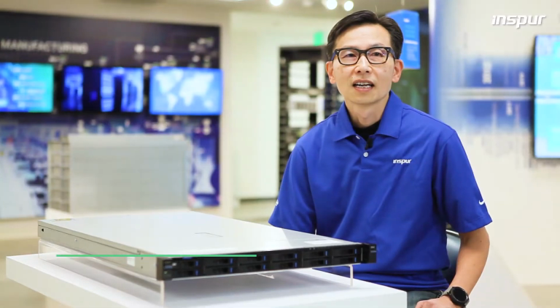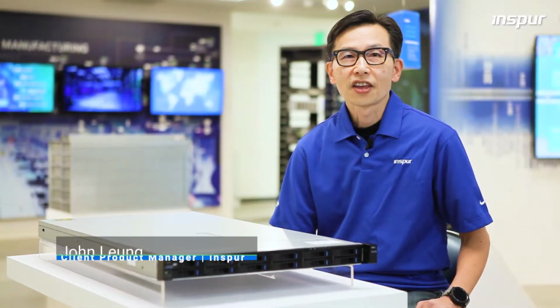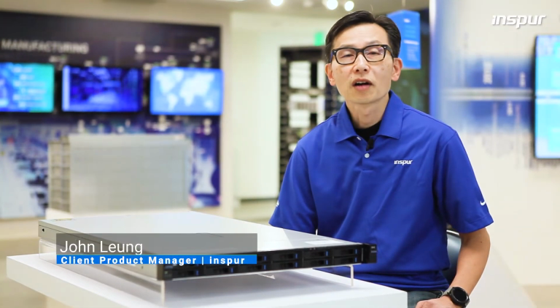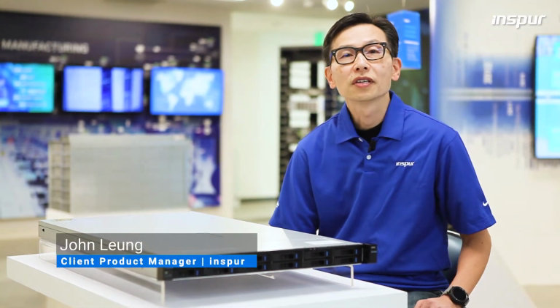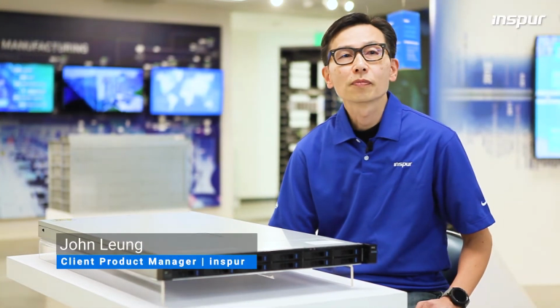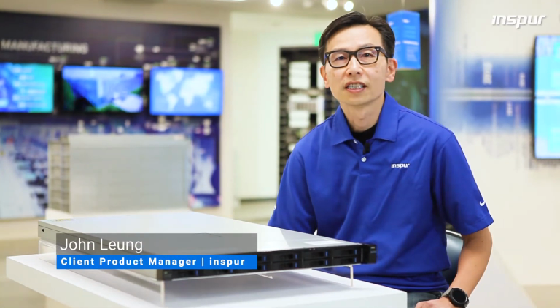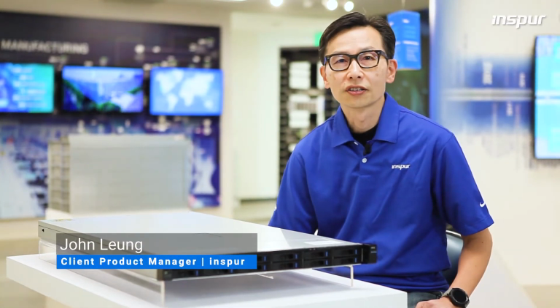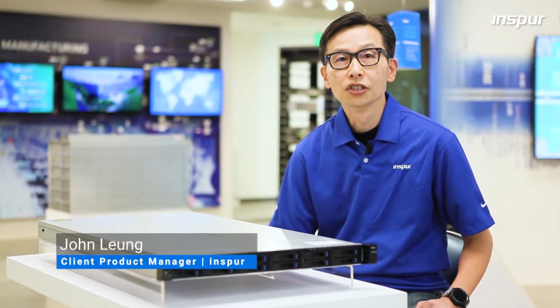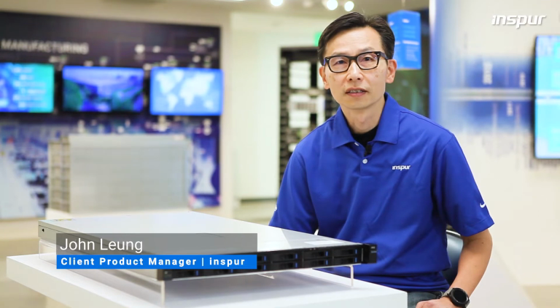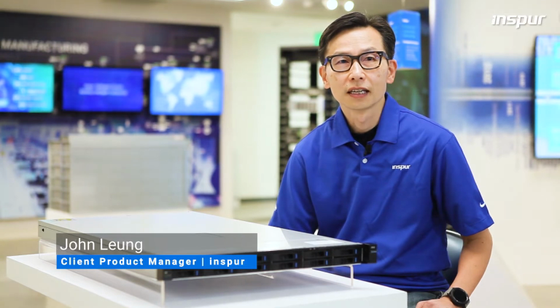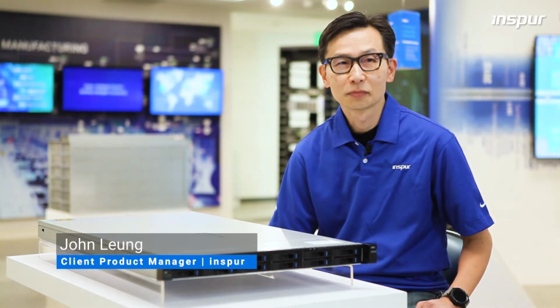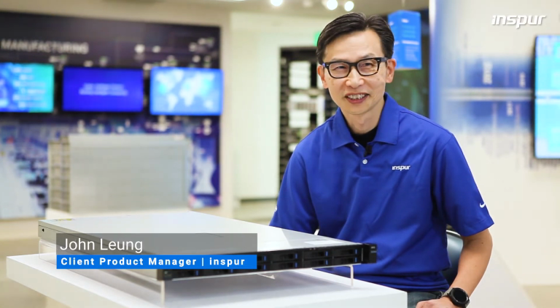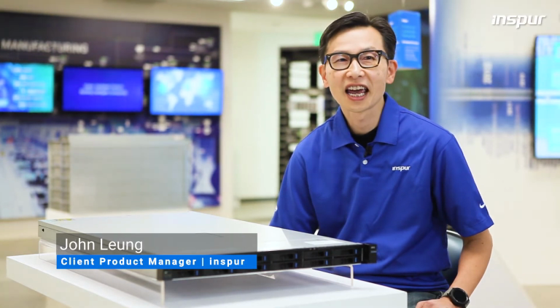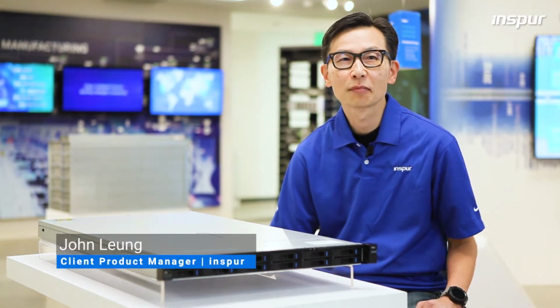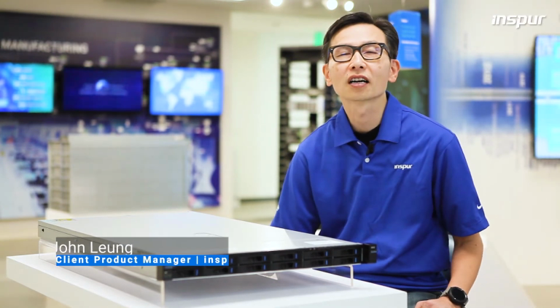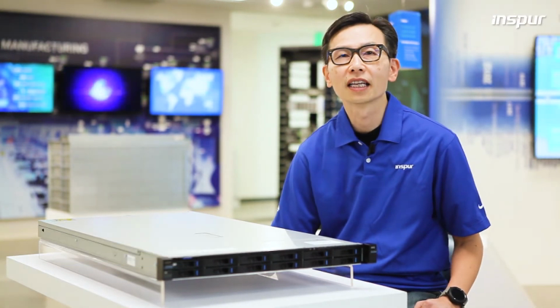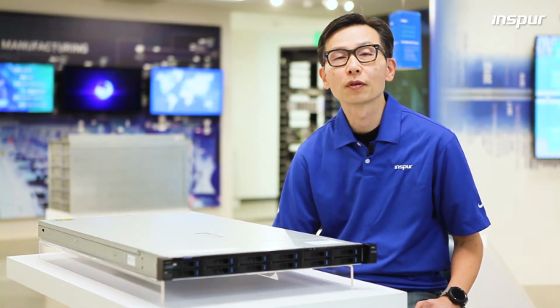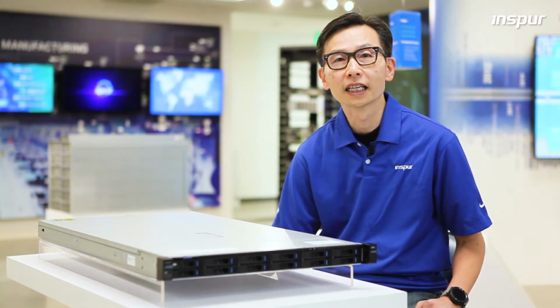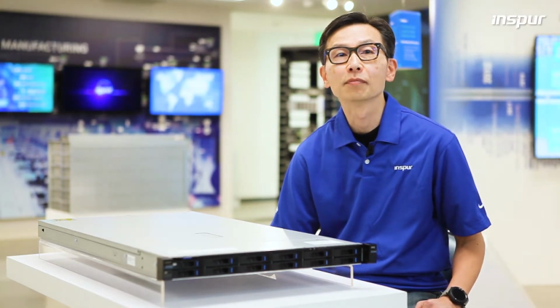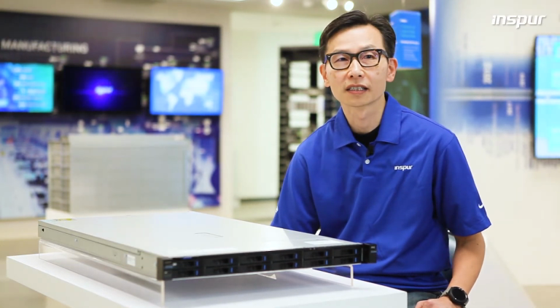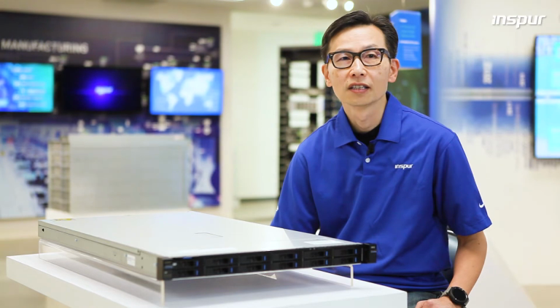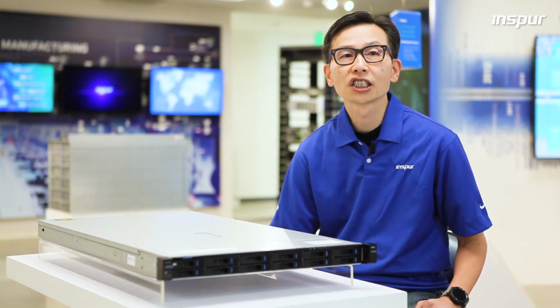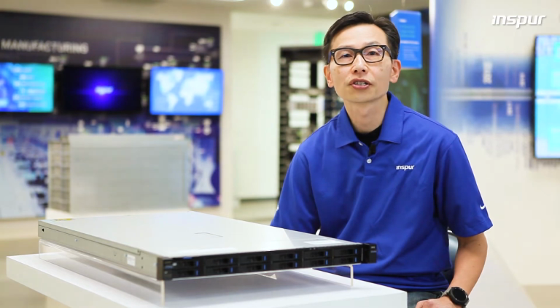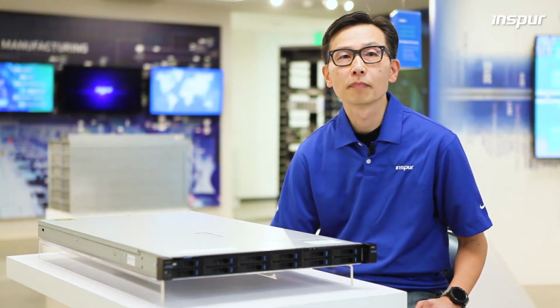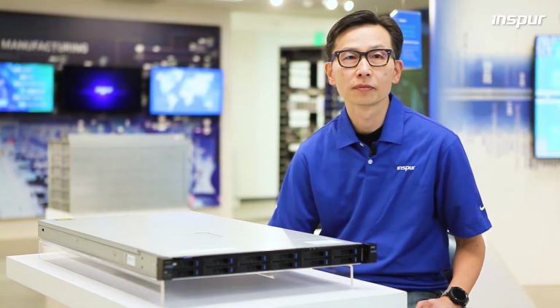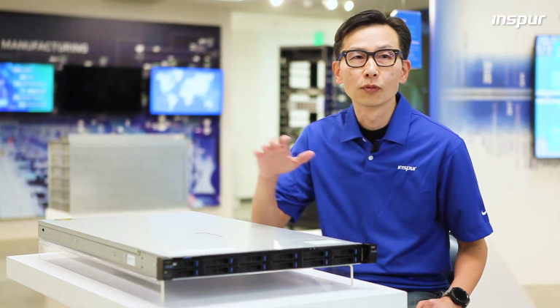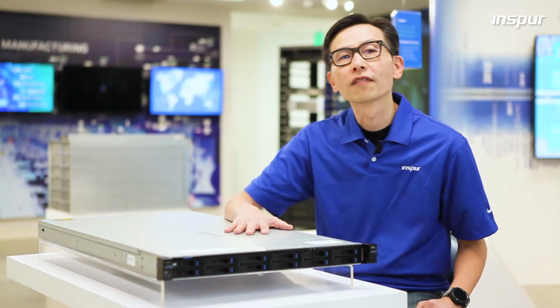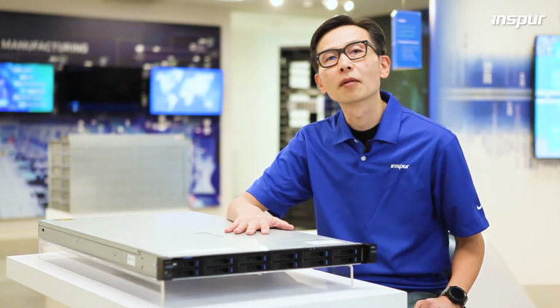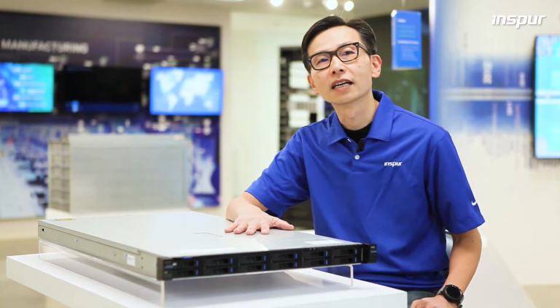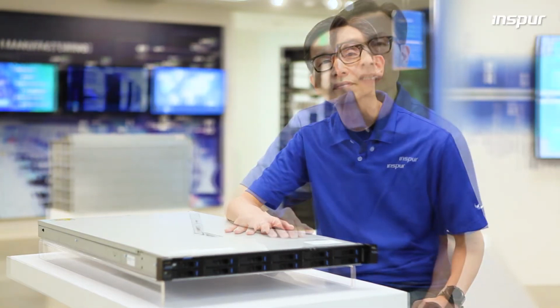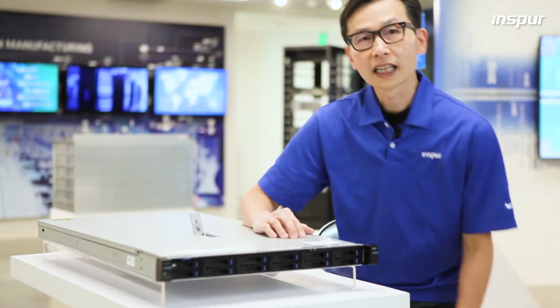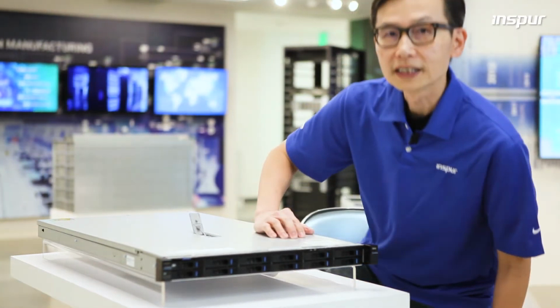Hi there! Welcome to INSPIR Product Insider. I'm John at INSPIR. Today I'm going to talk about NF5180 M6, the next generation mainstream 1U platform powered by Intel. Let's take a look inside.